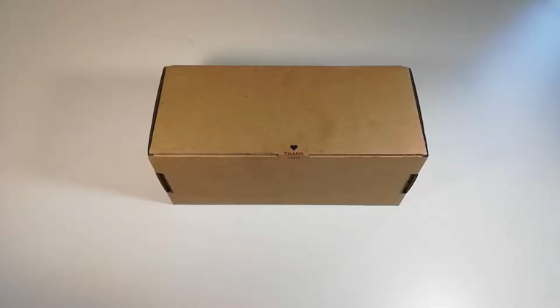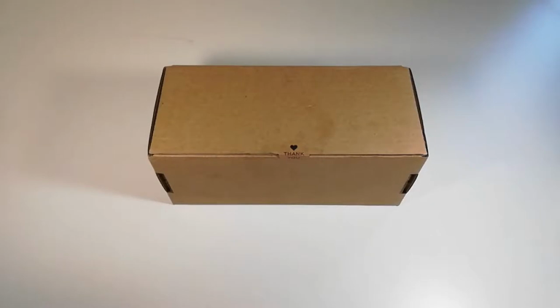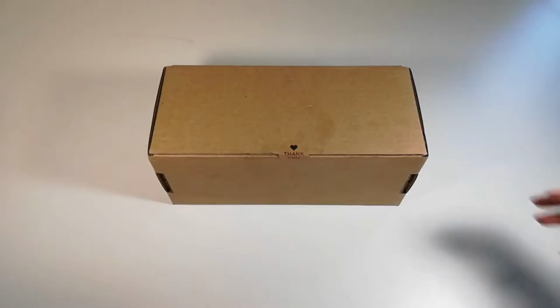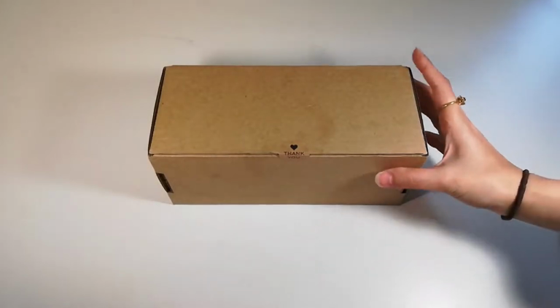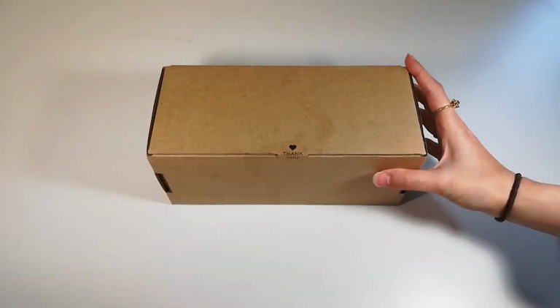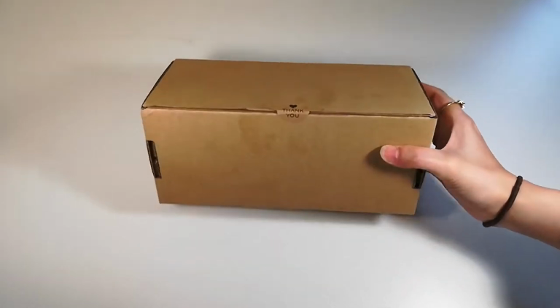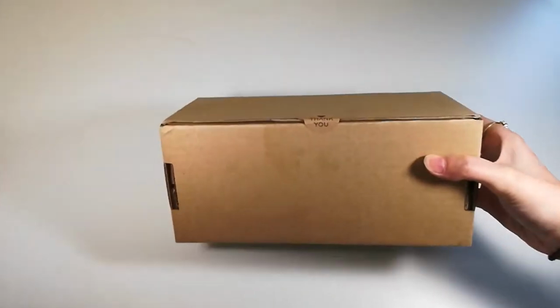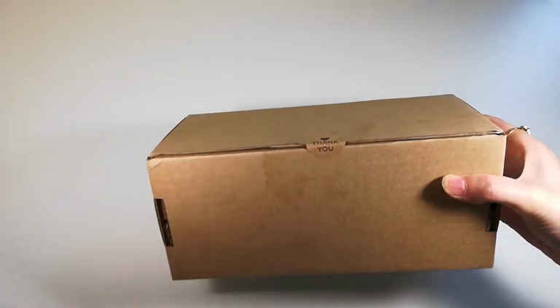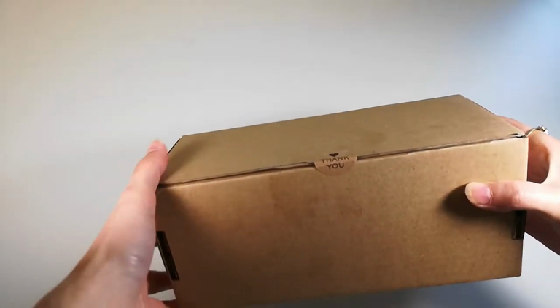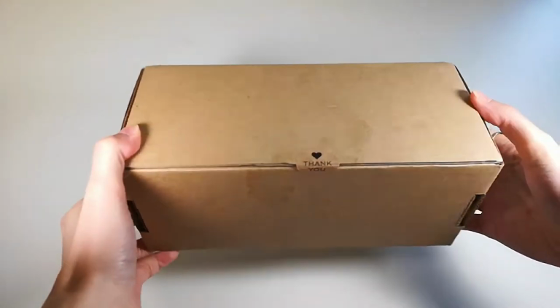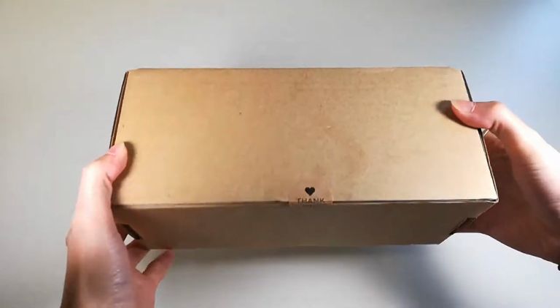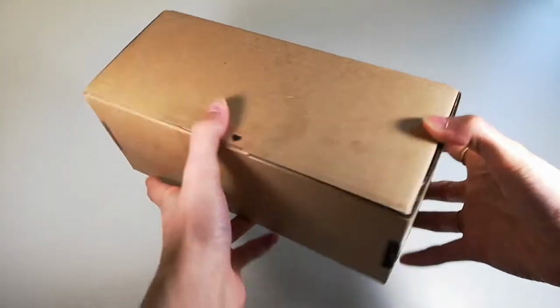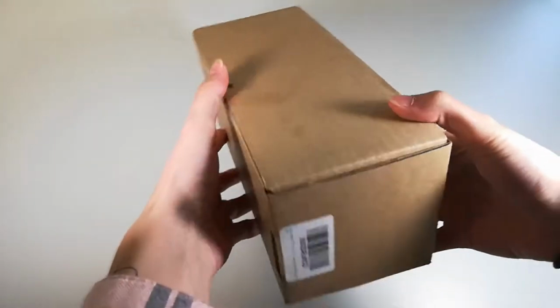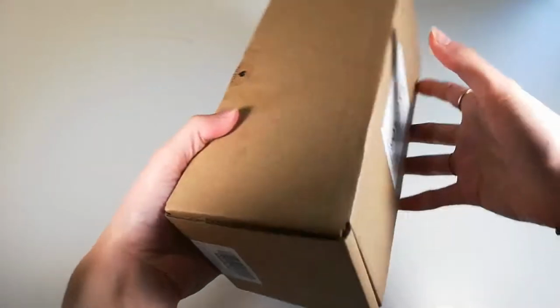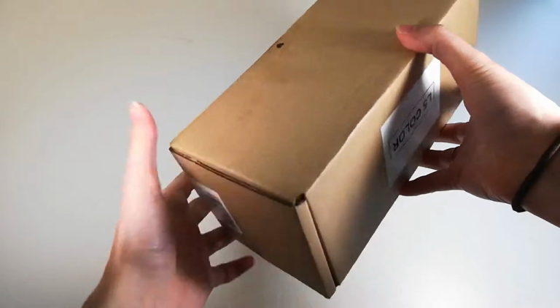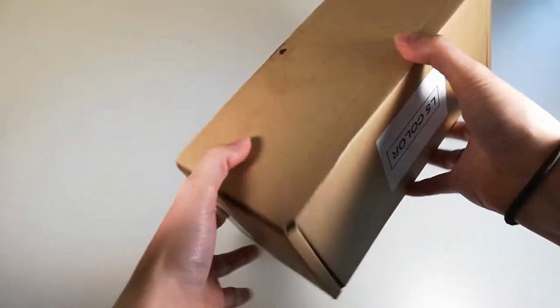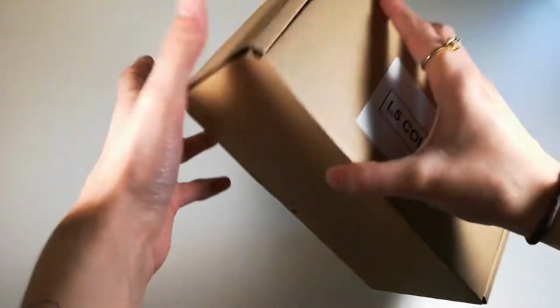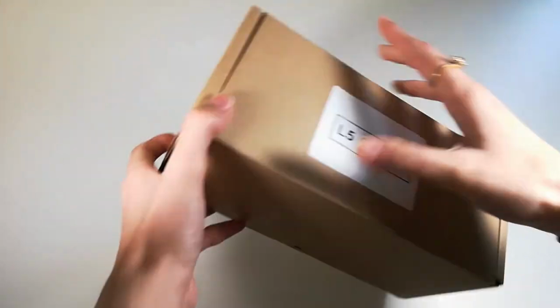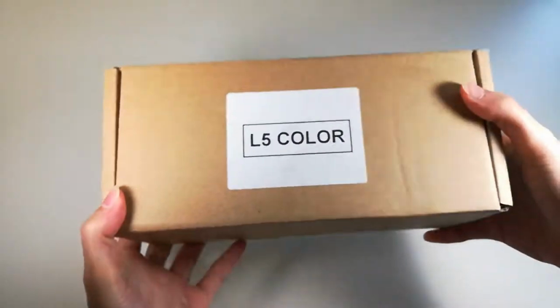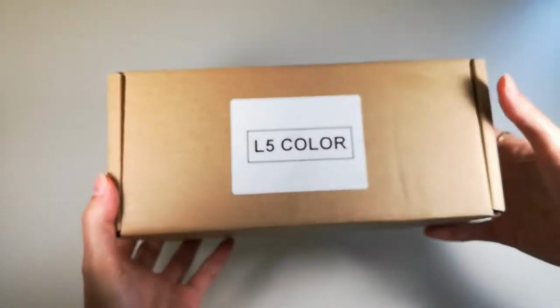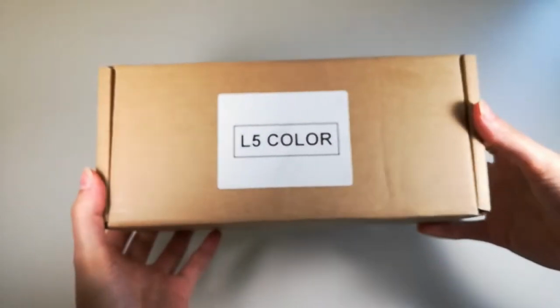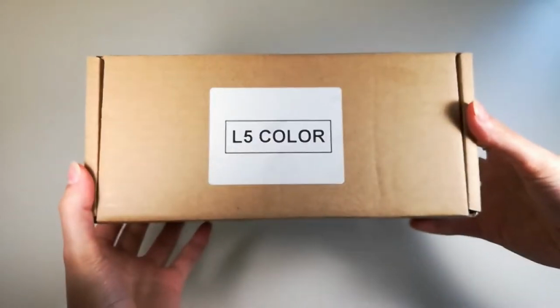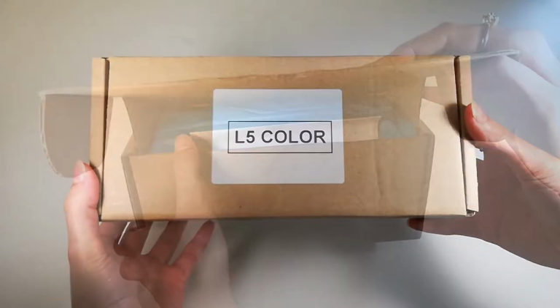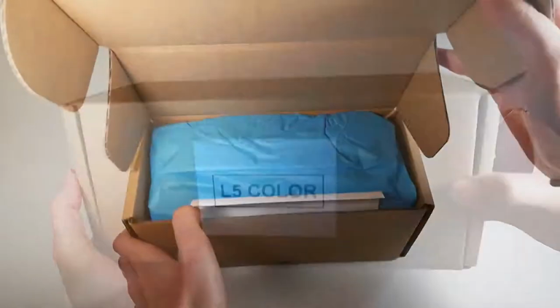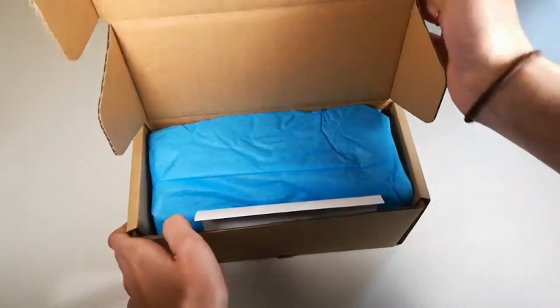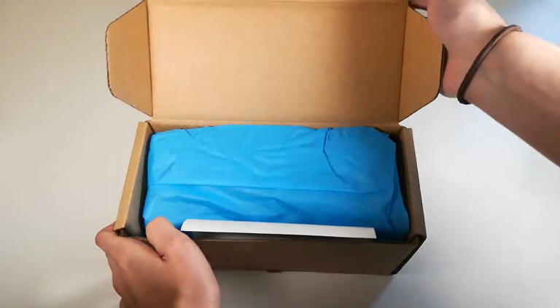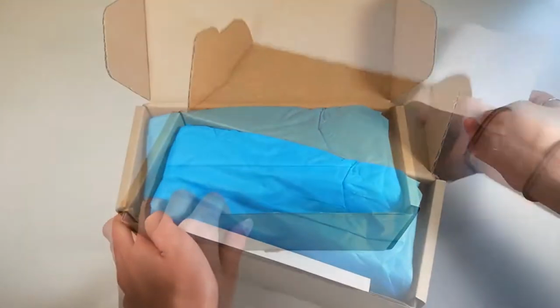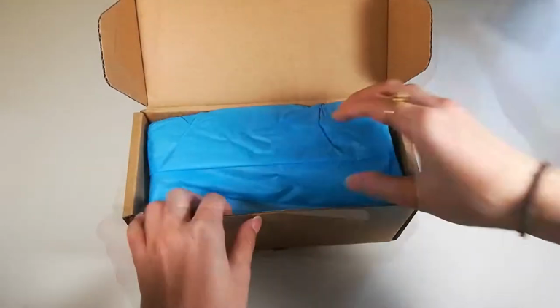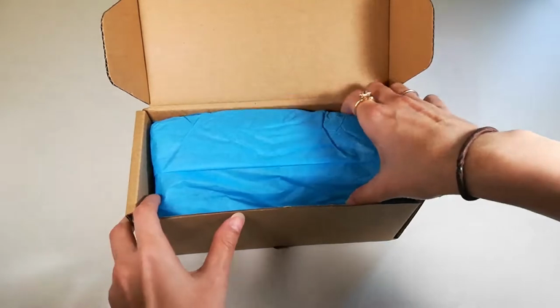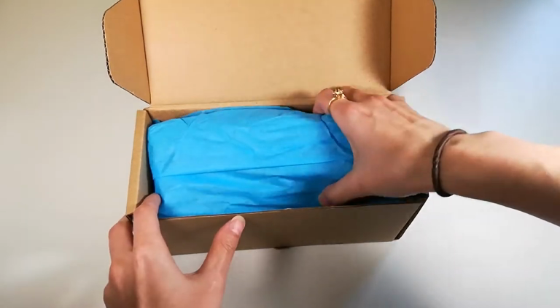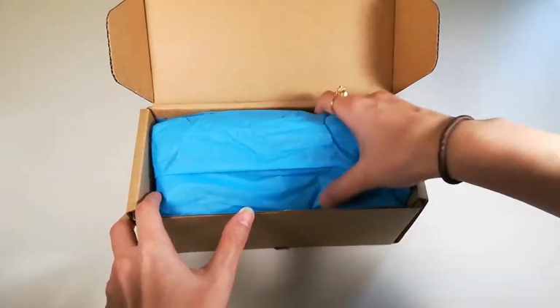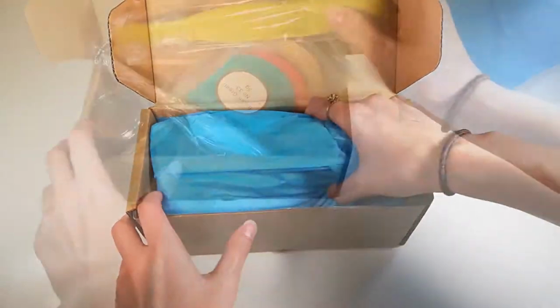Hi everyone and welcome to my unboxing video for this set of mica powder by L5color. This is a really great beginner set.